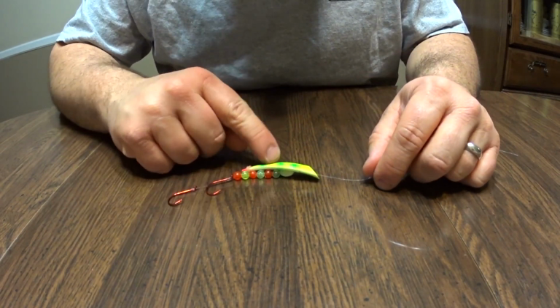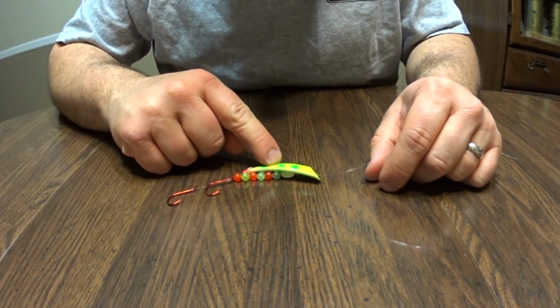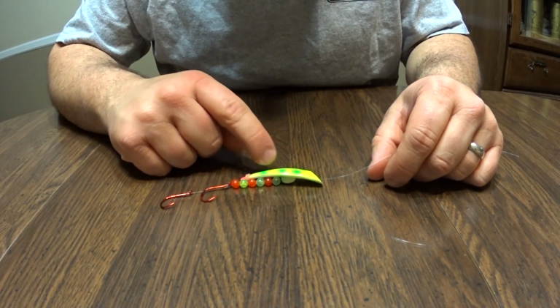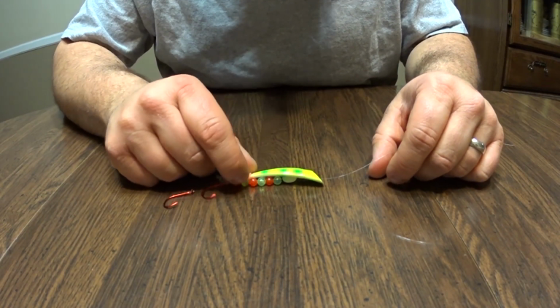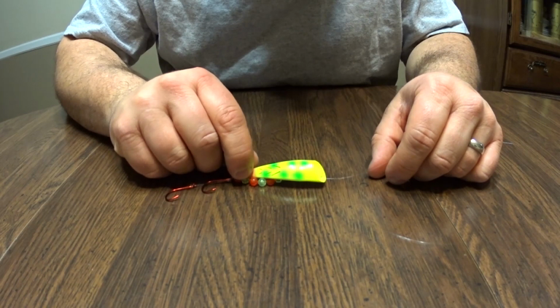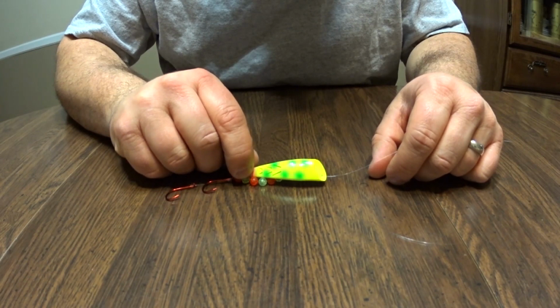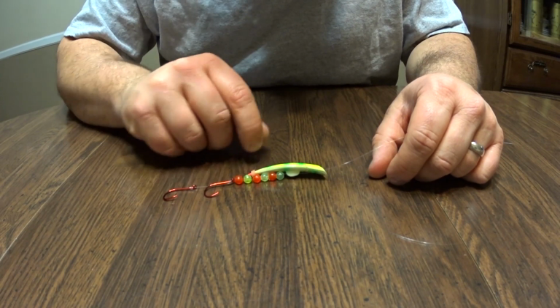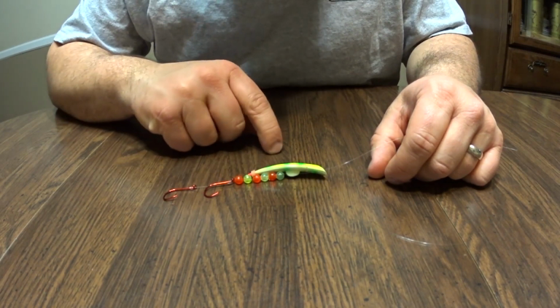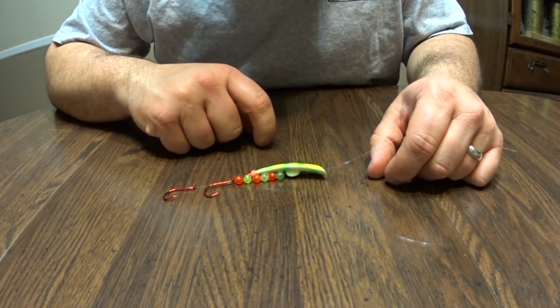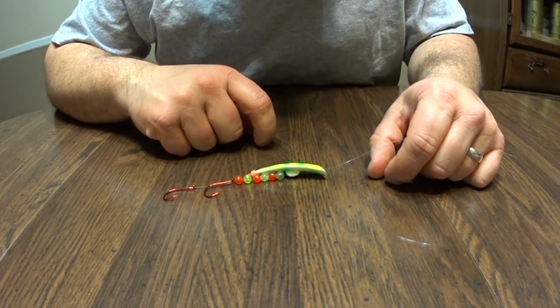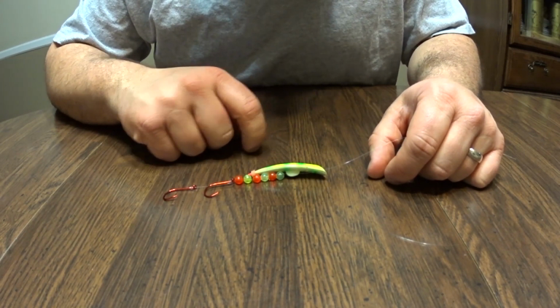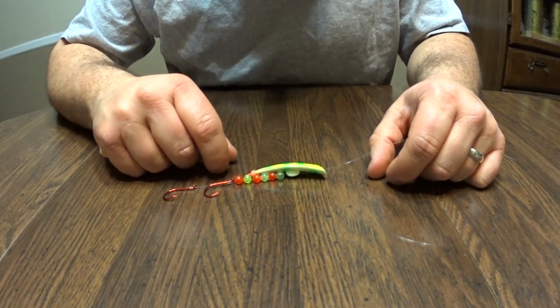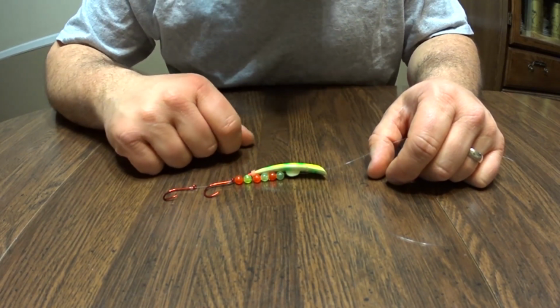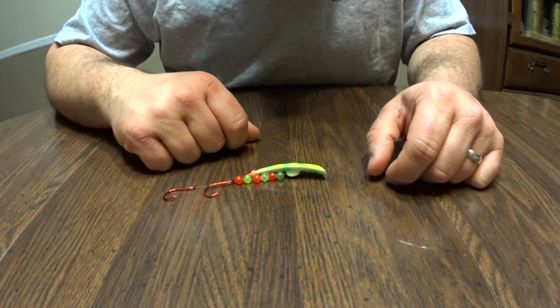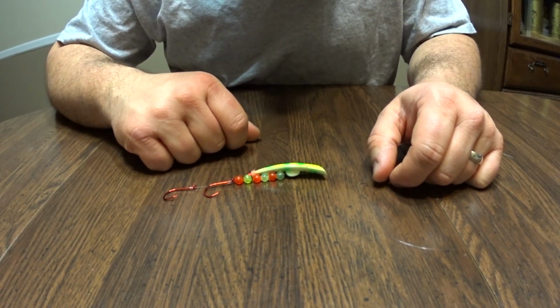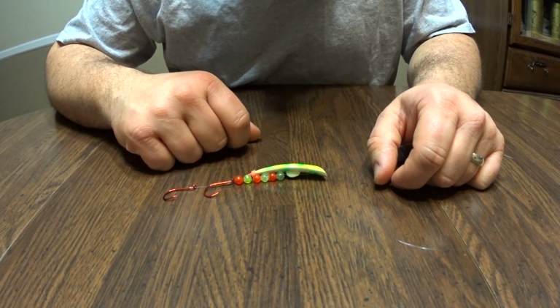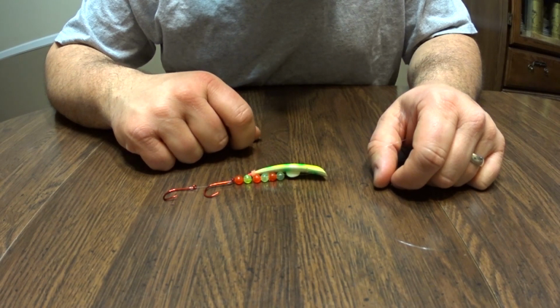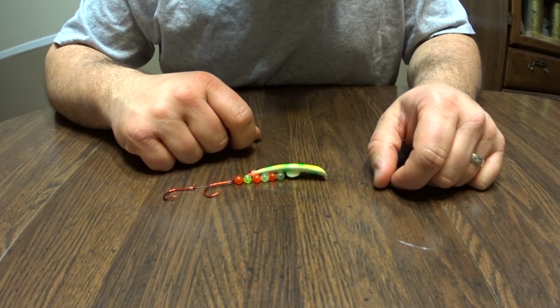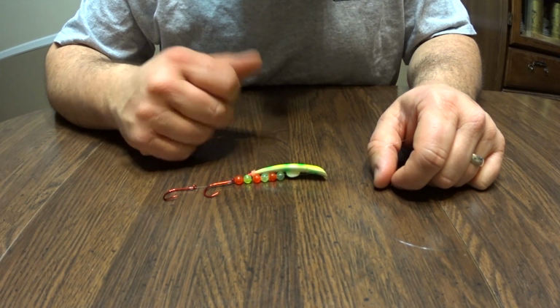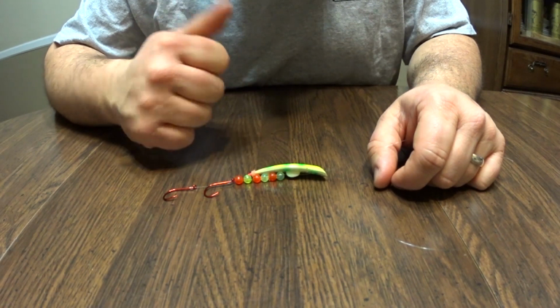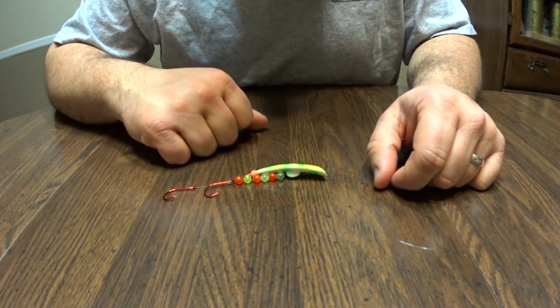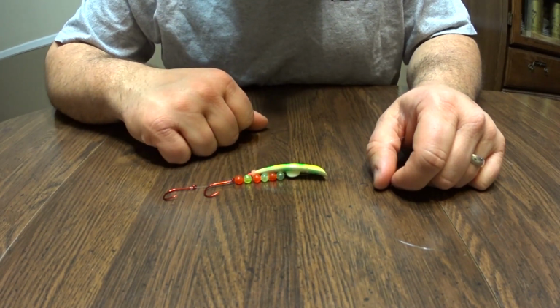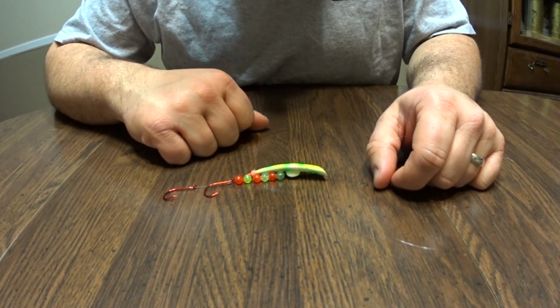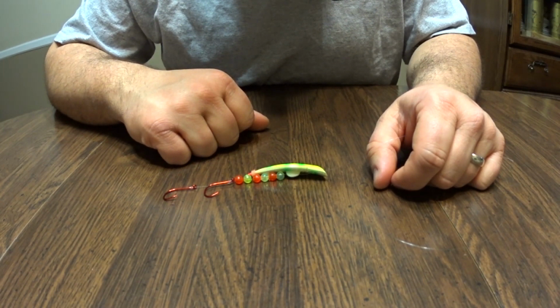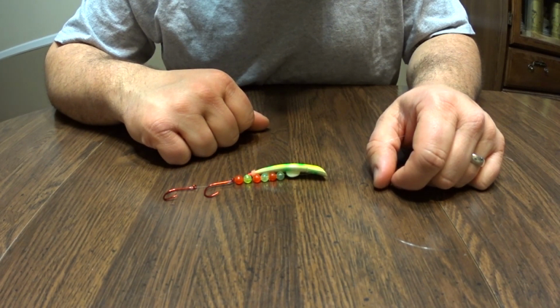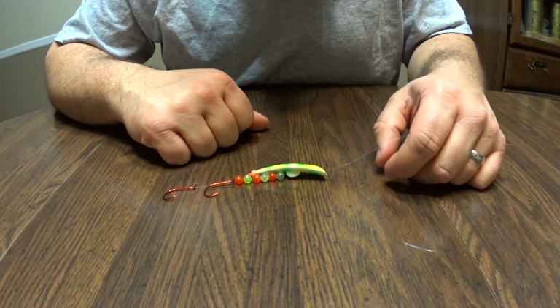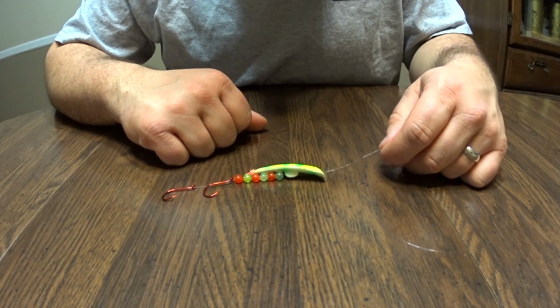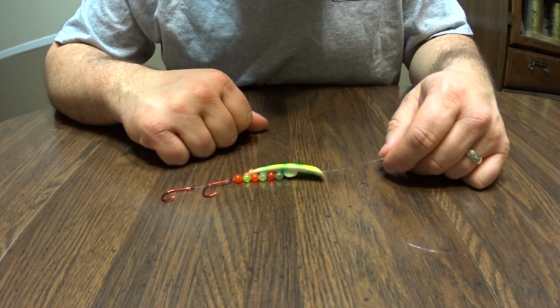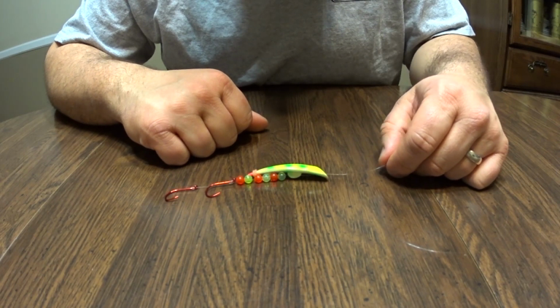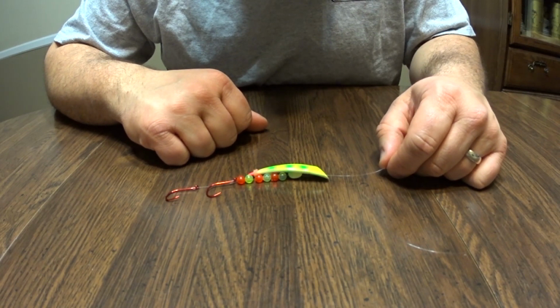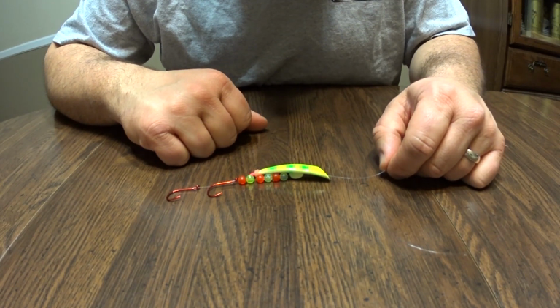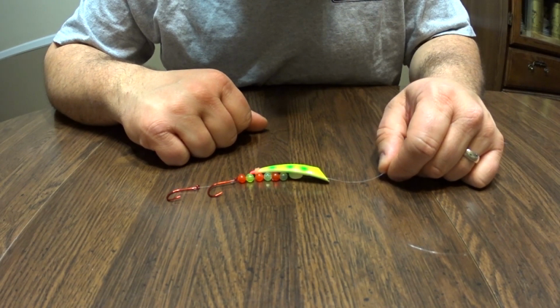Hopefully you can try some of these Brad's Kokanee cut plugs this year. If you like this video, please subscribe, share, like, comment, and tell us what you want to see next and we'll do our best to get it to you. Thank you and see you later.